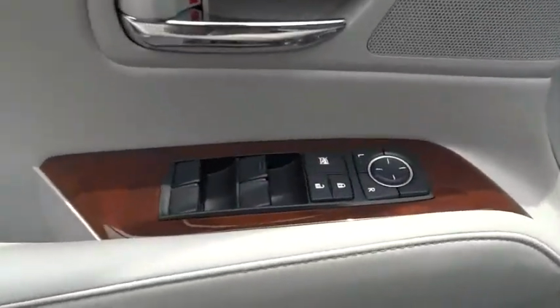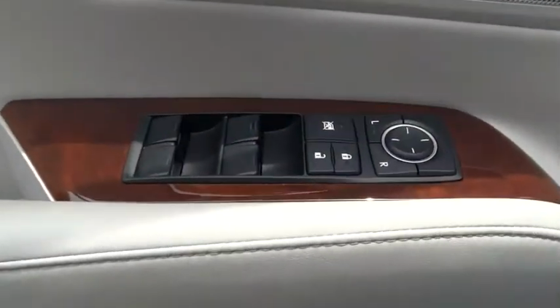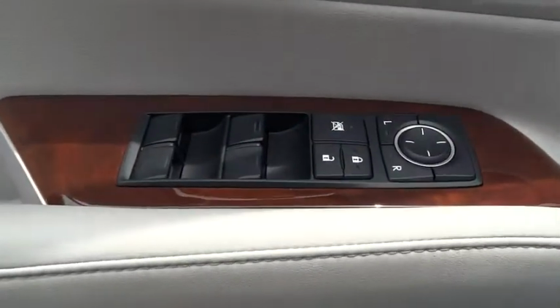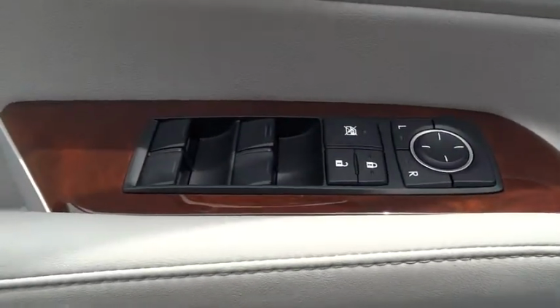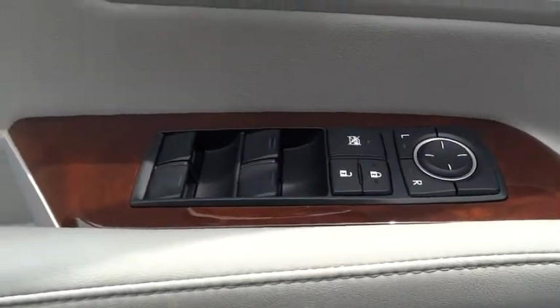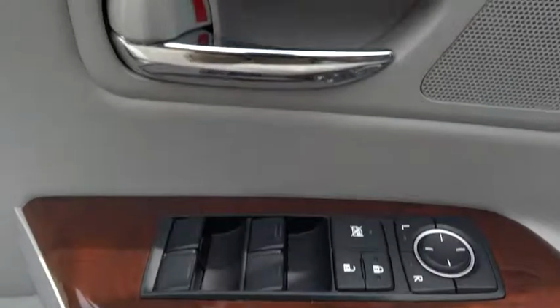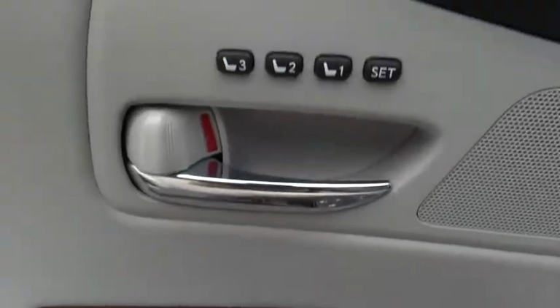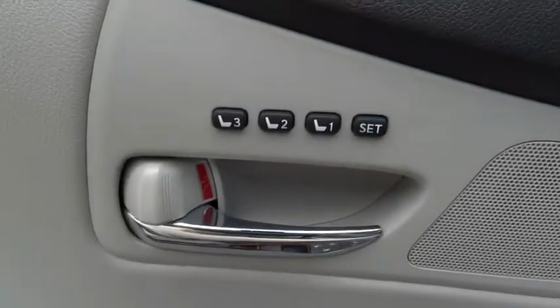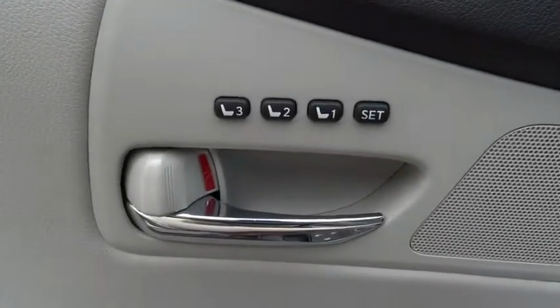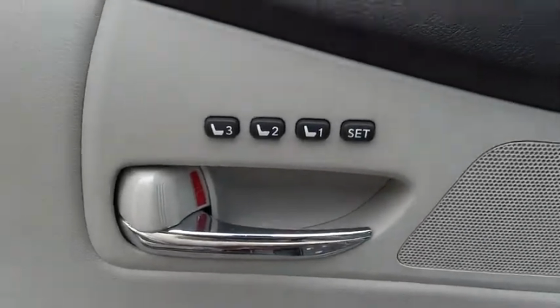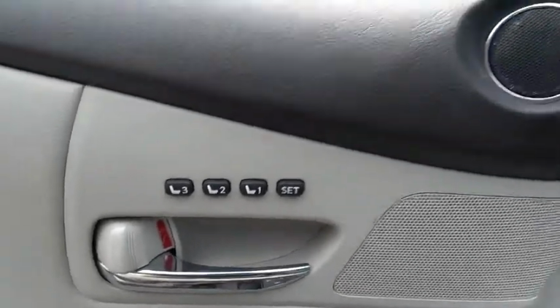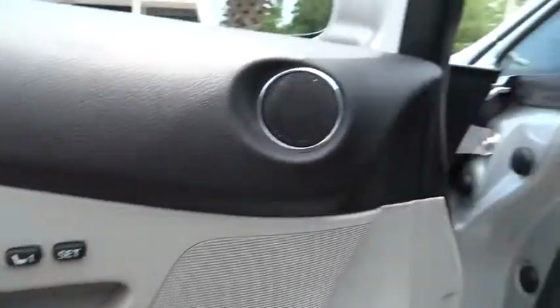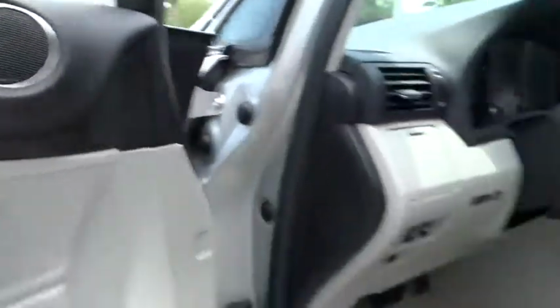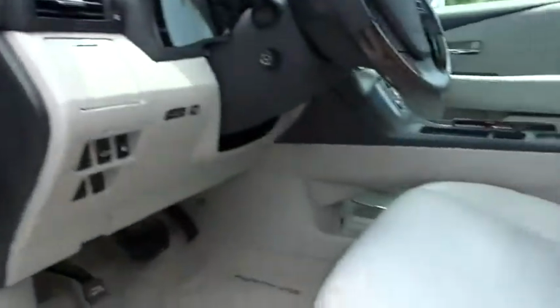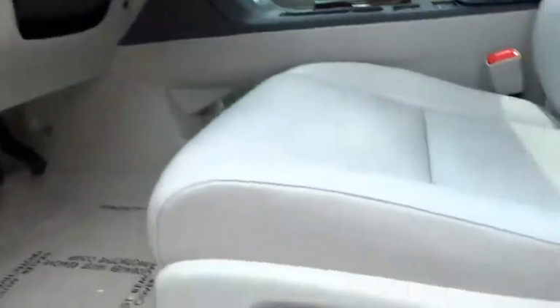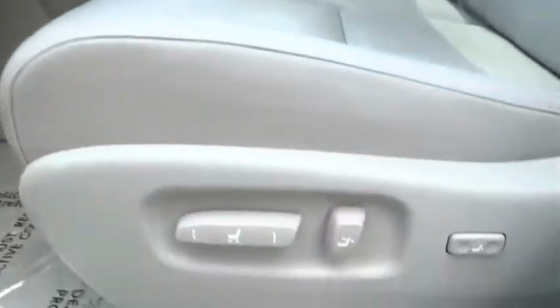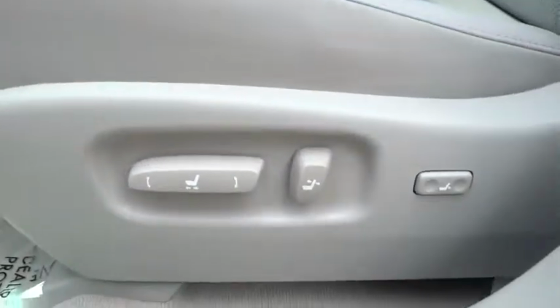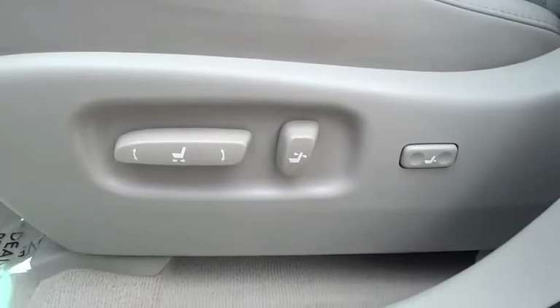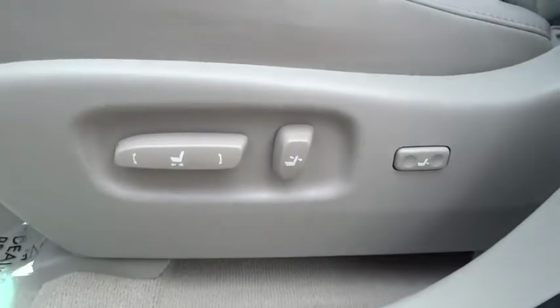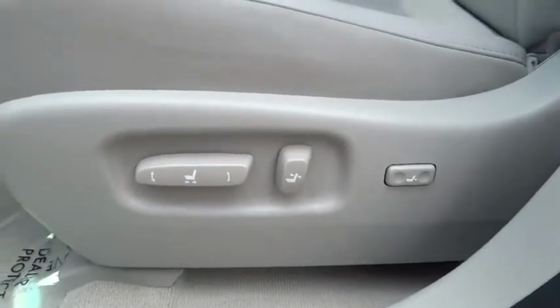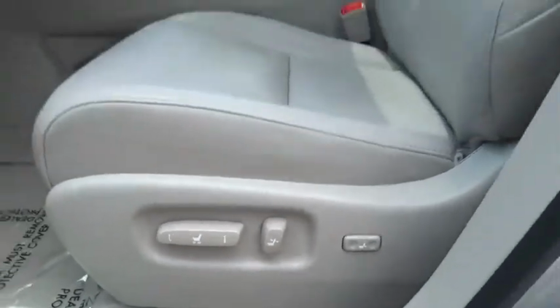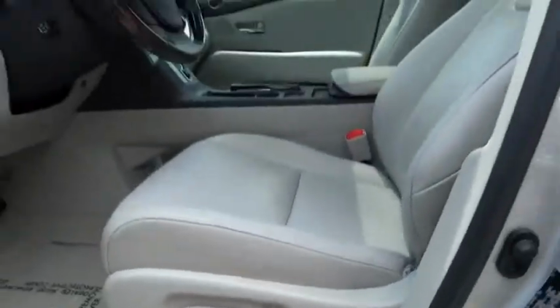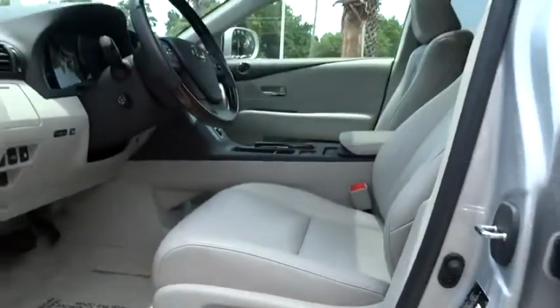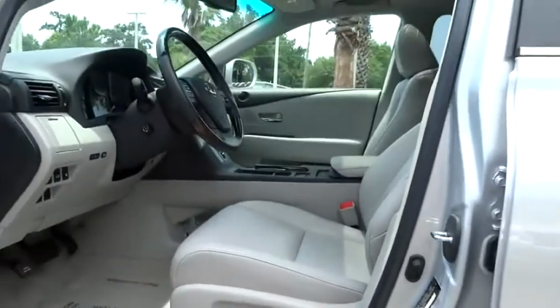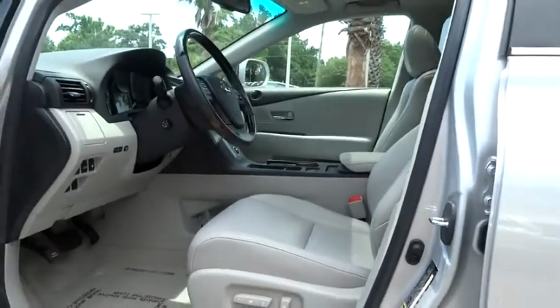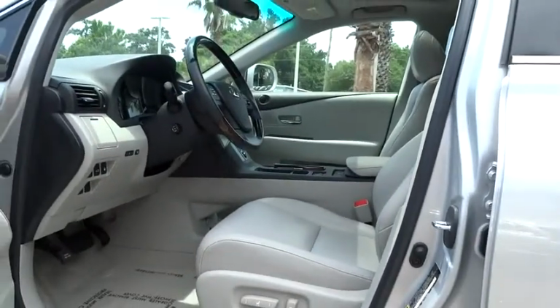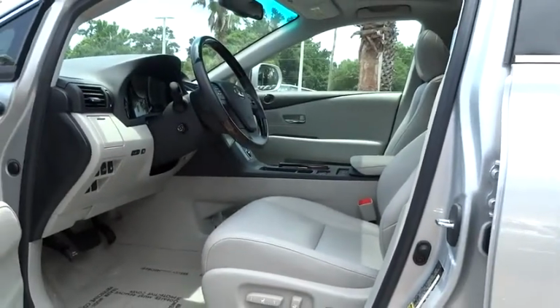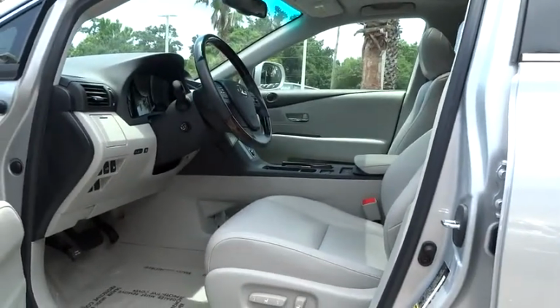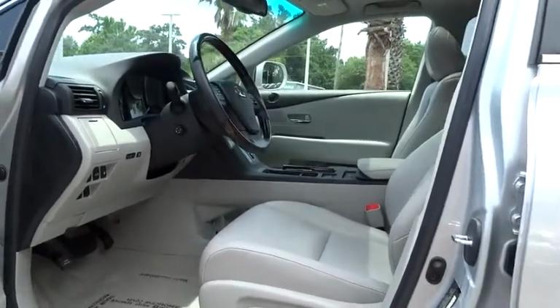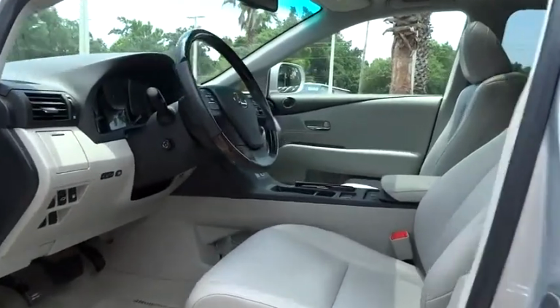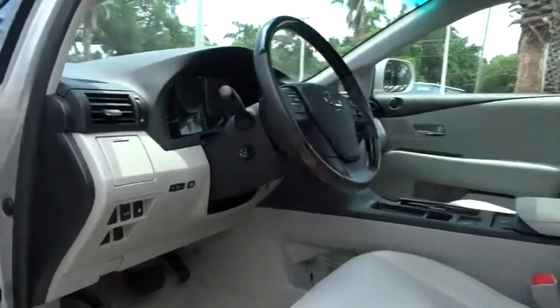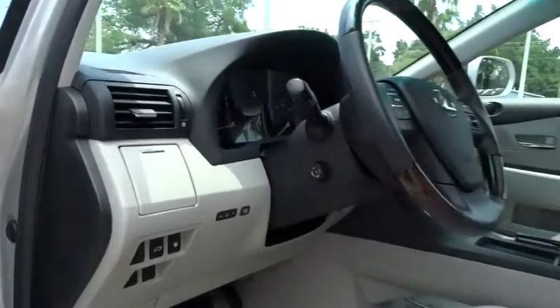Front floor mats, cruise control, aluminum wheels, keyless start, auto-off headlights, premium sound system, rear defrost, universal garage door opener, FWD AM FM stereo radio.